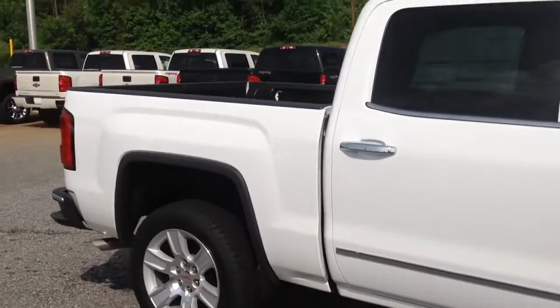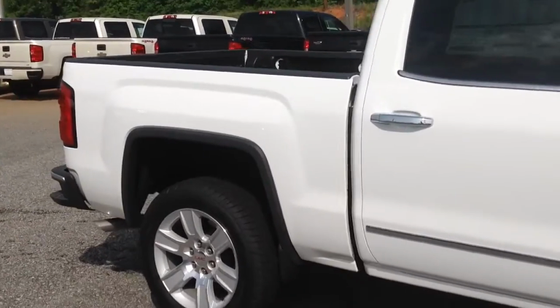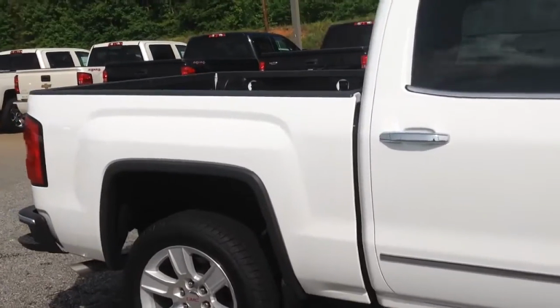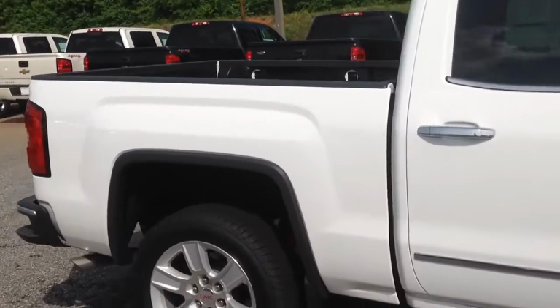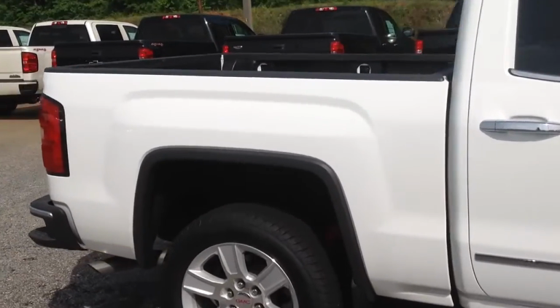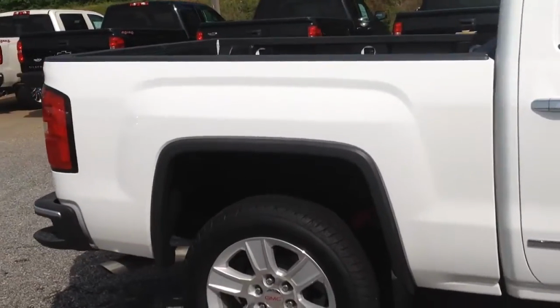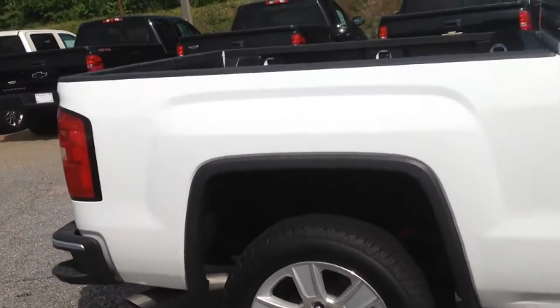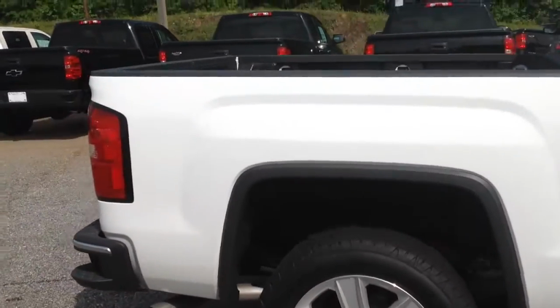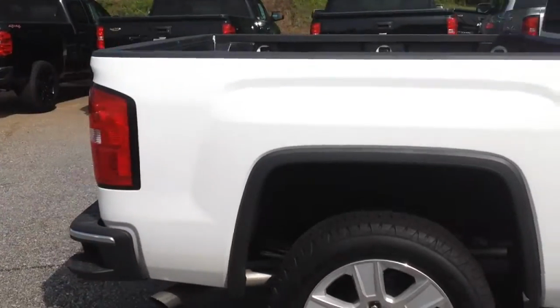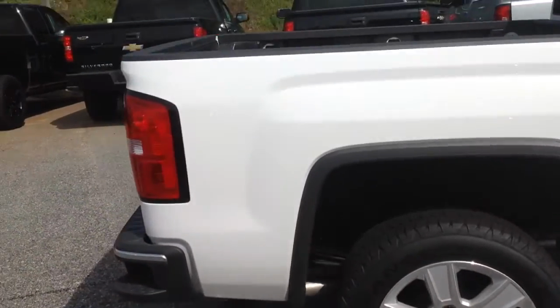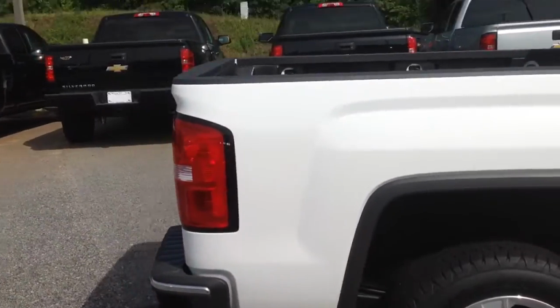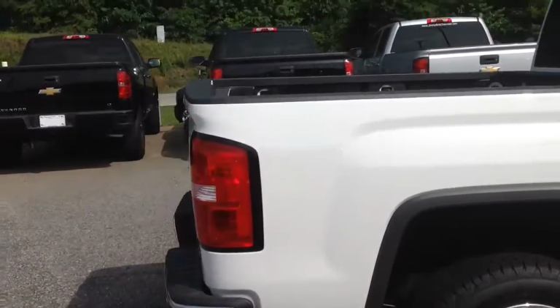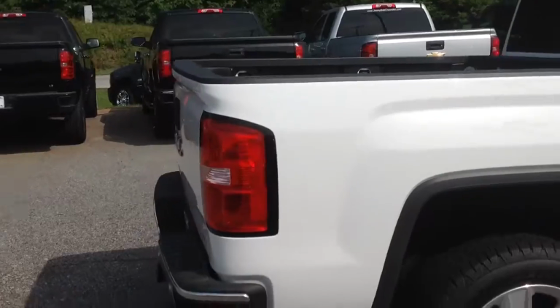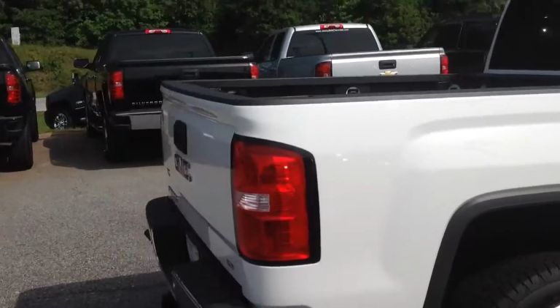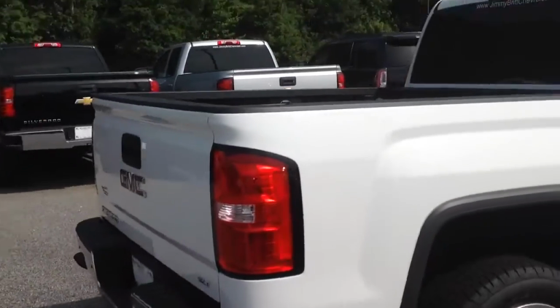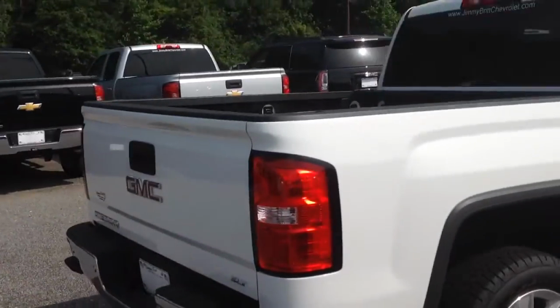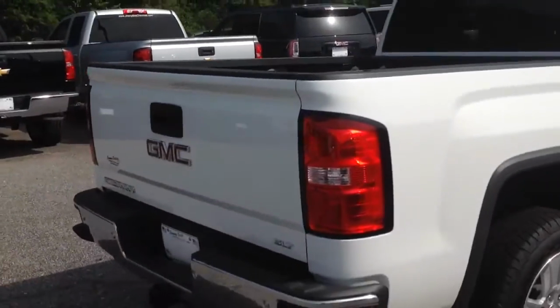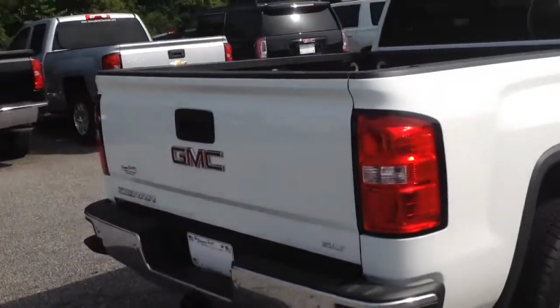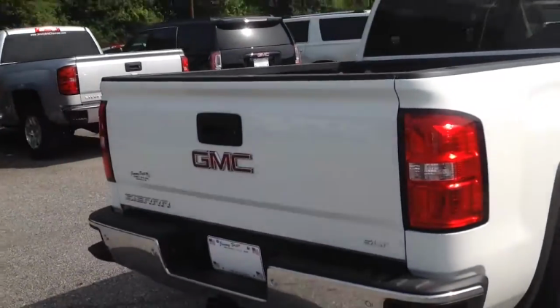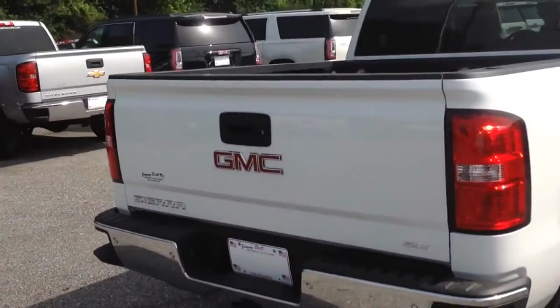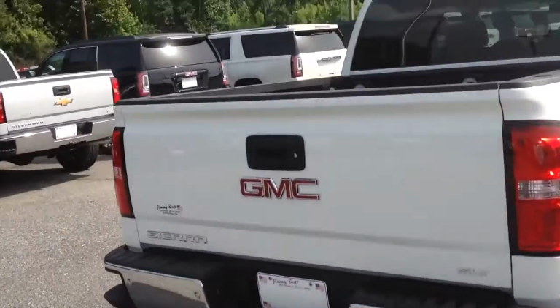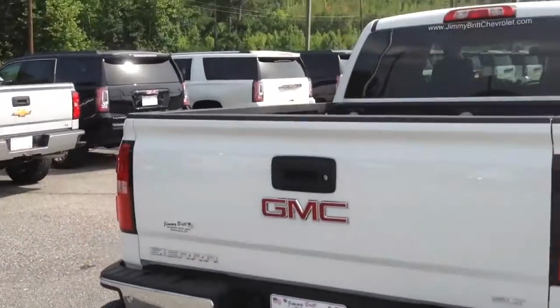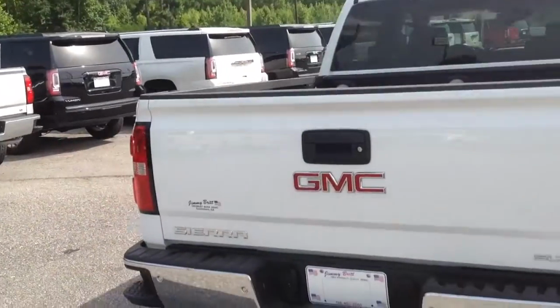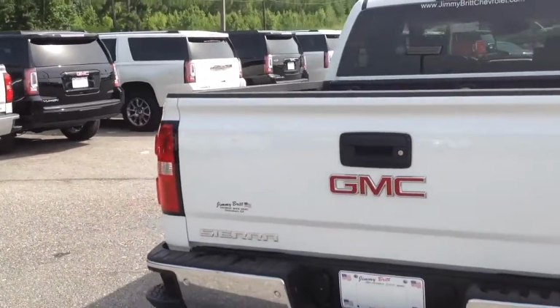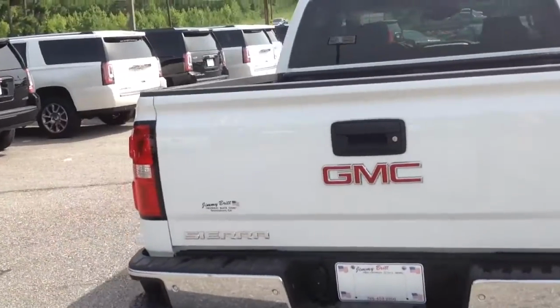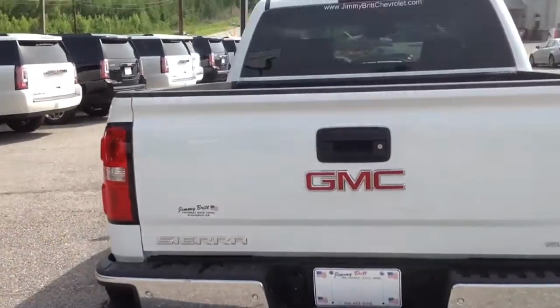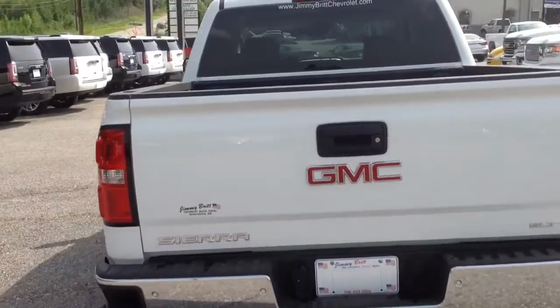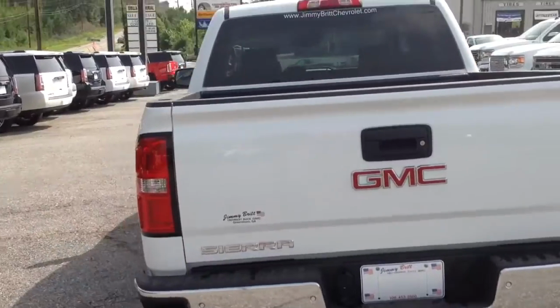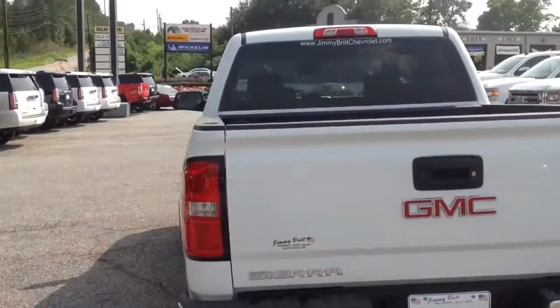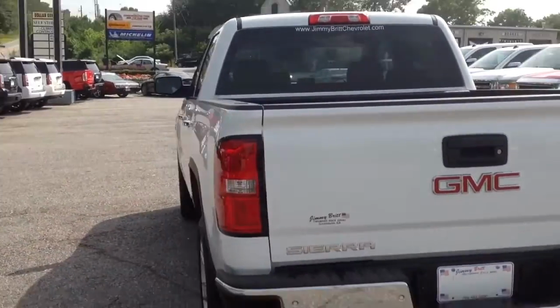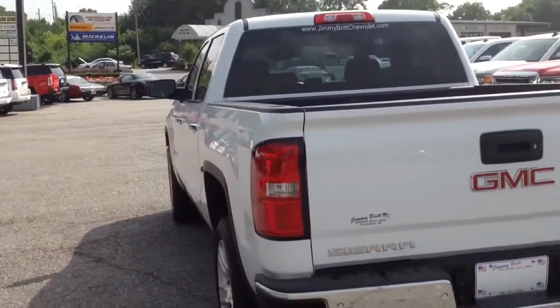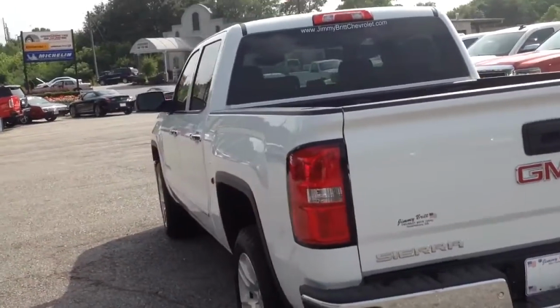It's got heated and cooled seats, adjustable pedals, navigation — you name it, this thing's got it. We need to hurry up and get on this truck before somebody else snatches it up.